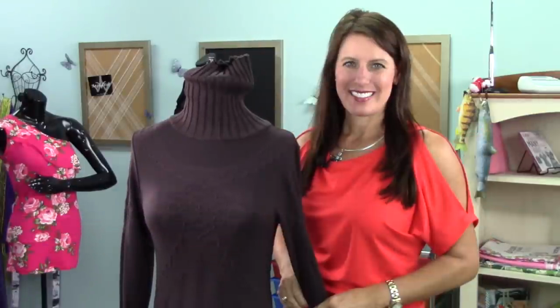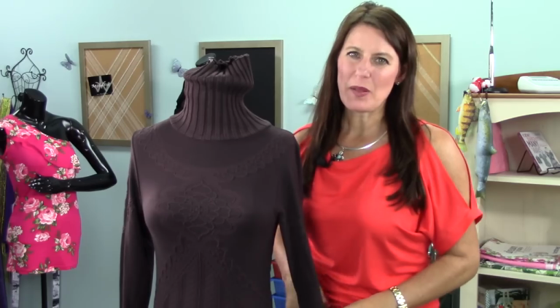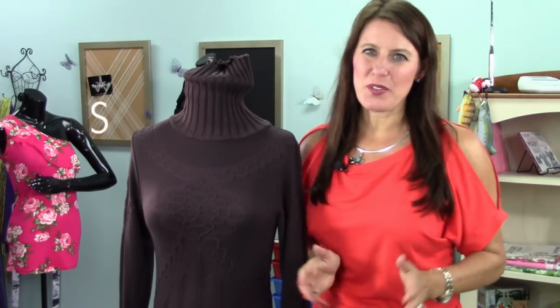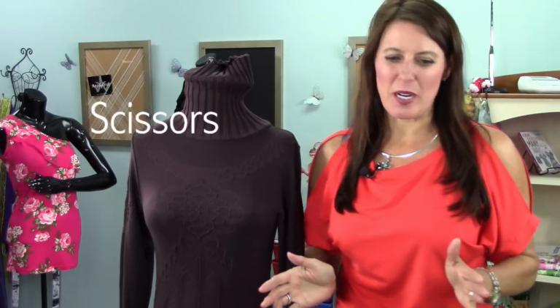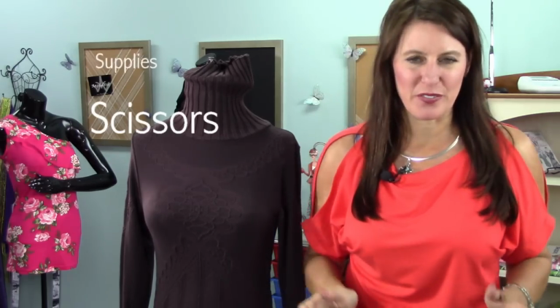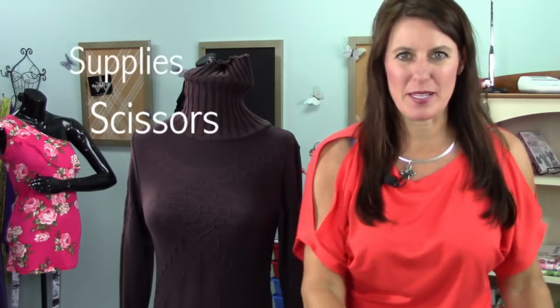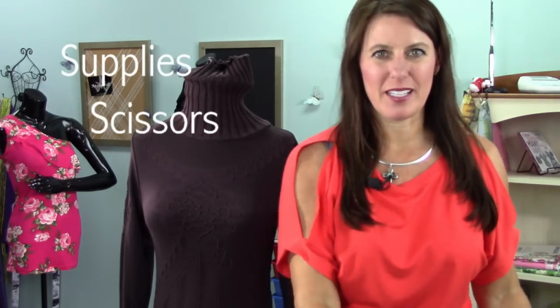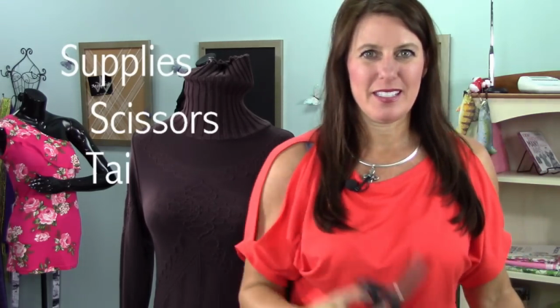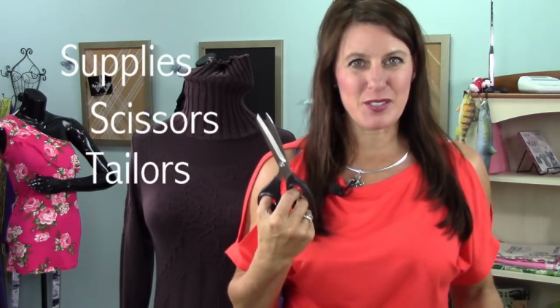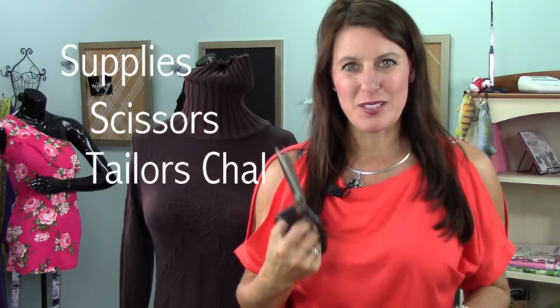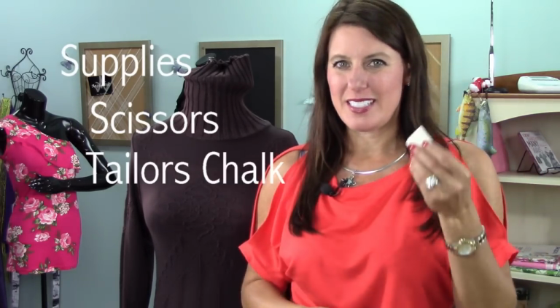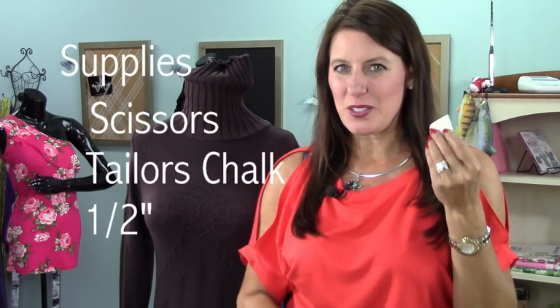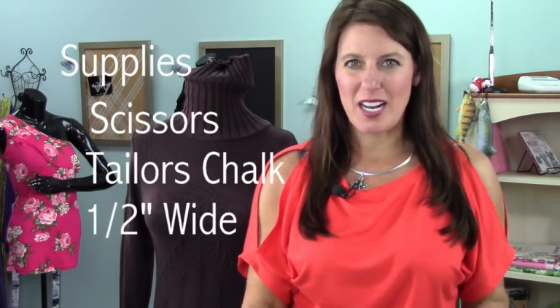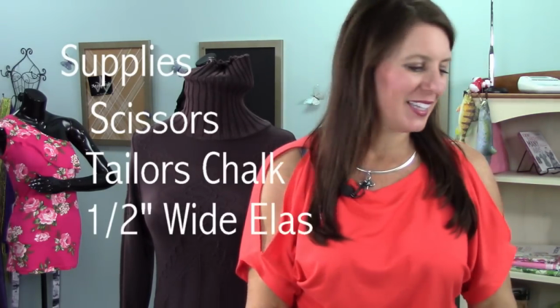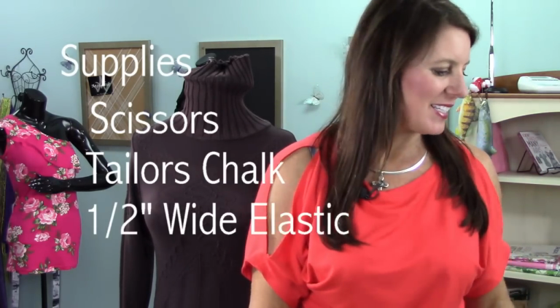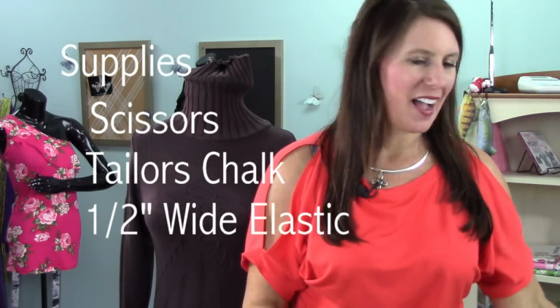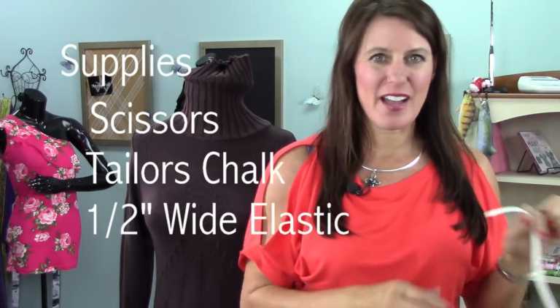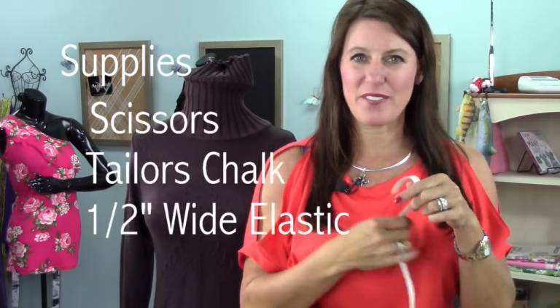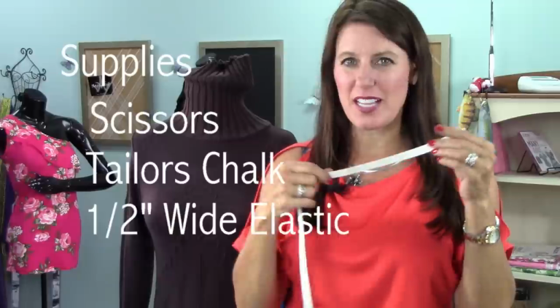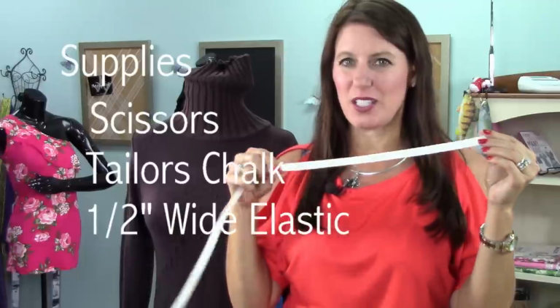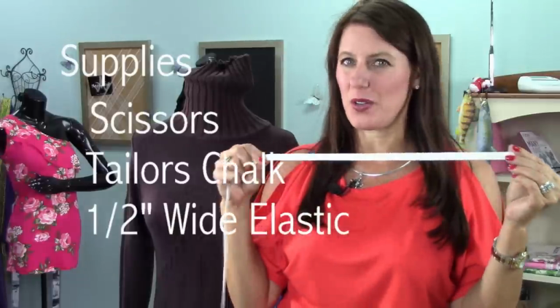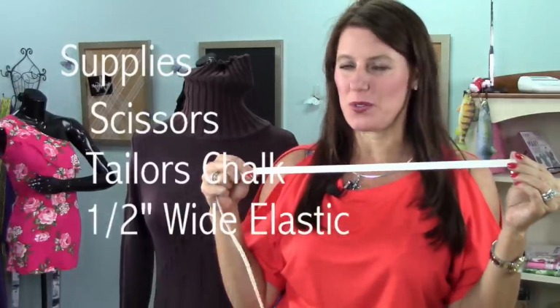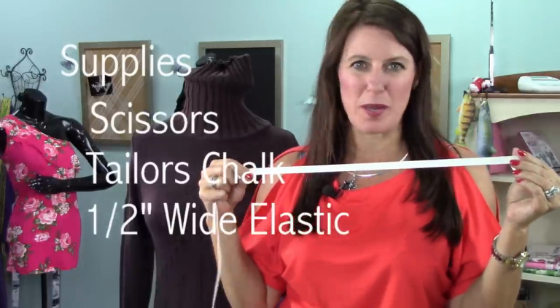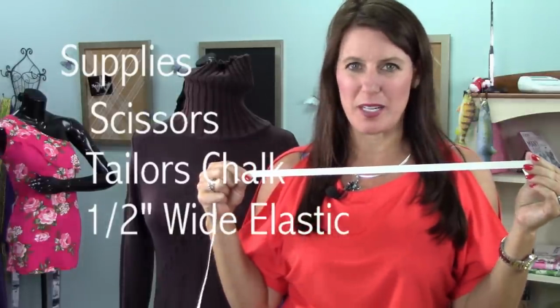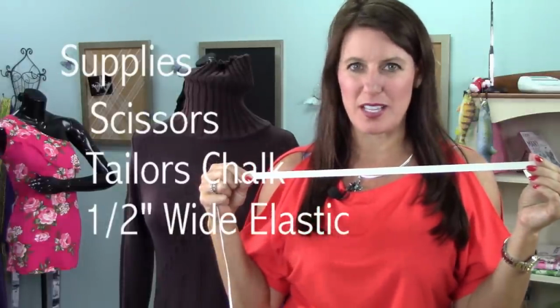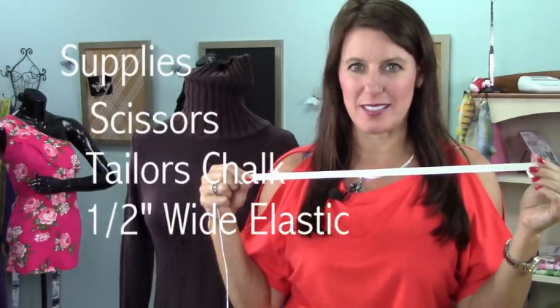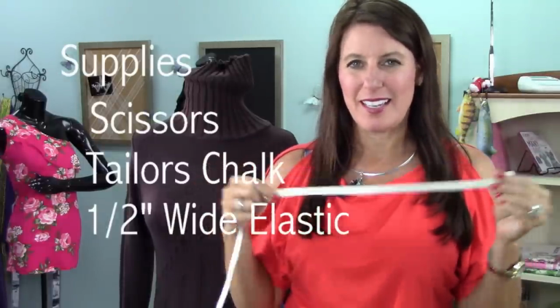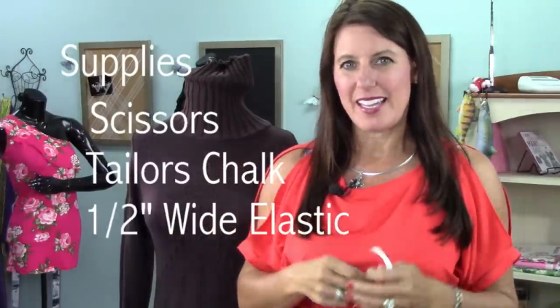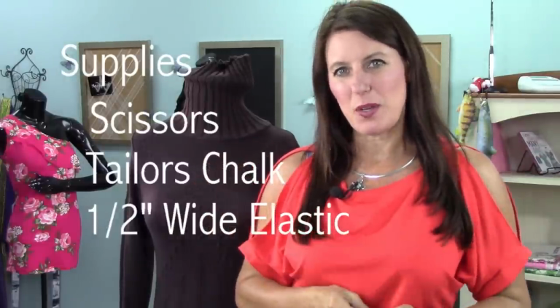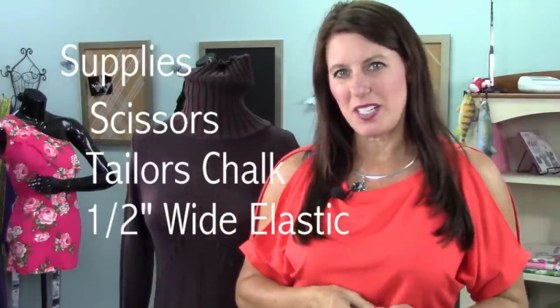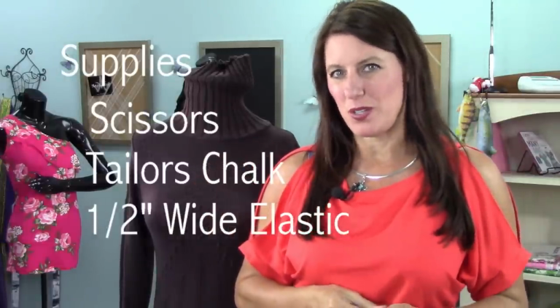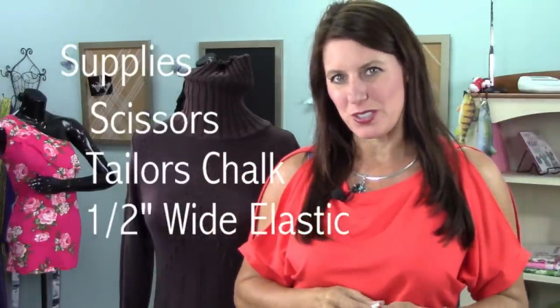The supplies for this project are very basic: scissors, tailor's chalk, and elastic. I have half-inch elastic, but you could also use up to one-inch elastic. And a sewing machine or a serger.